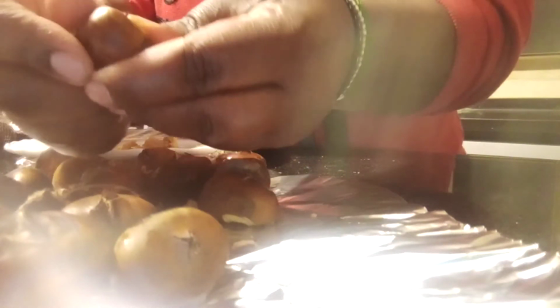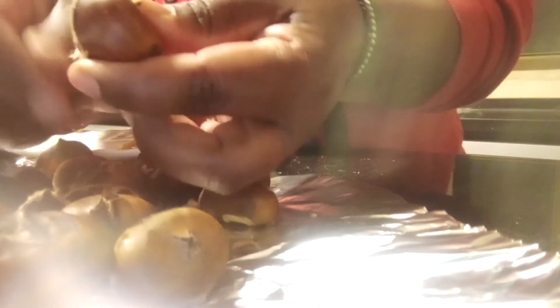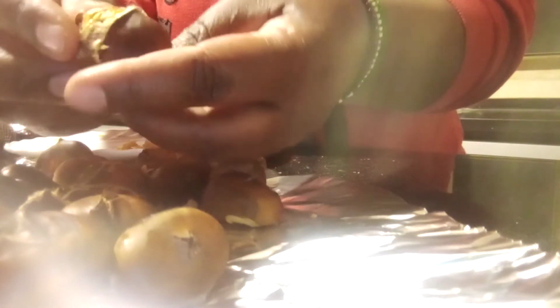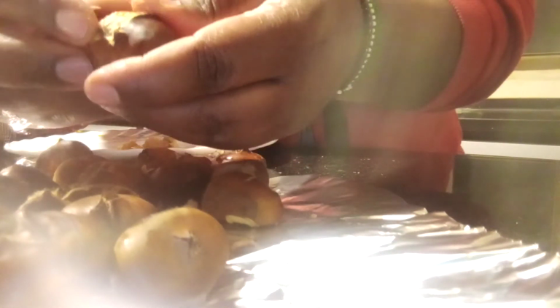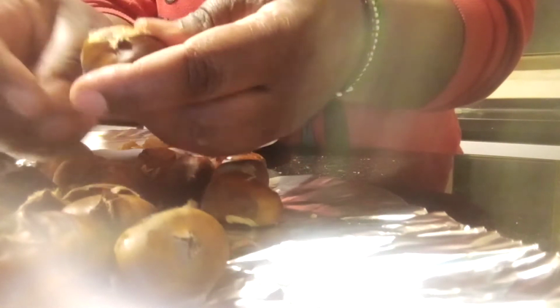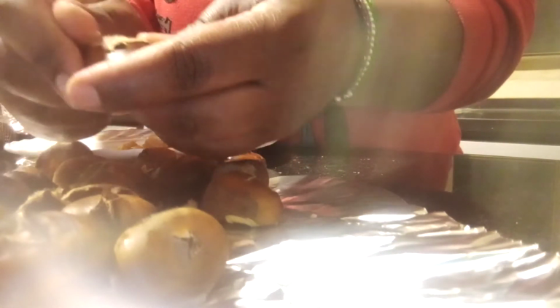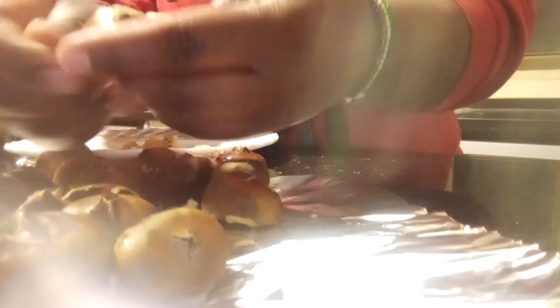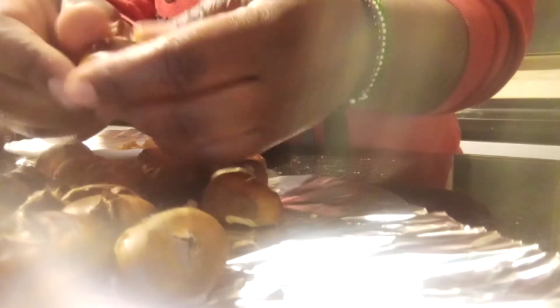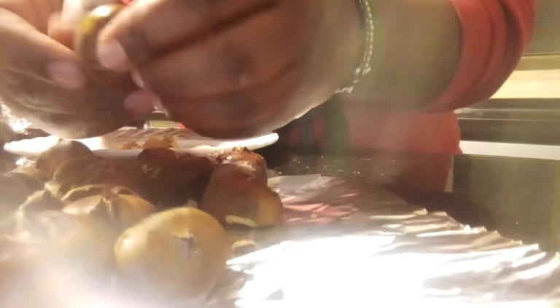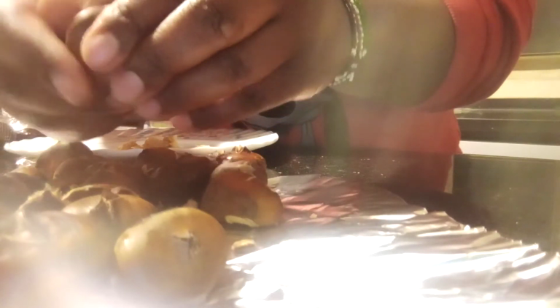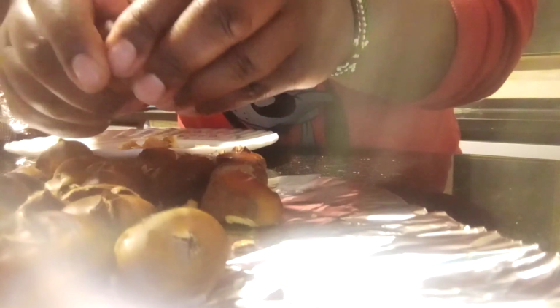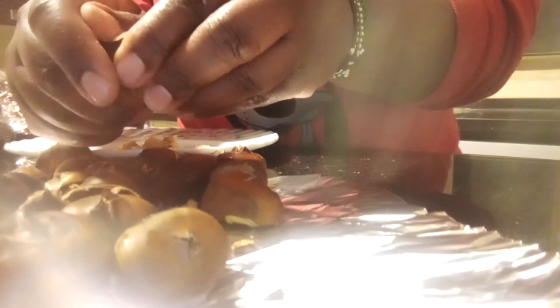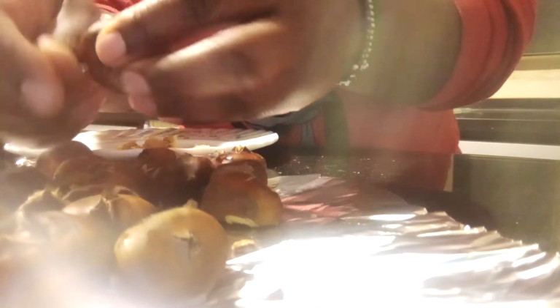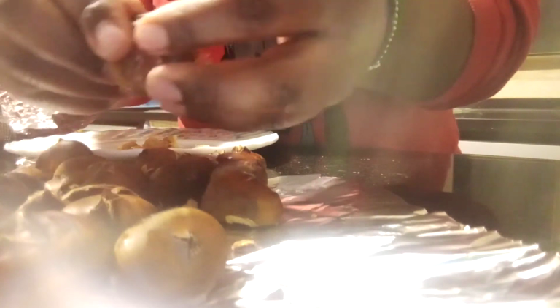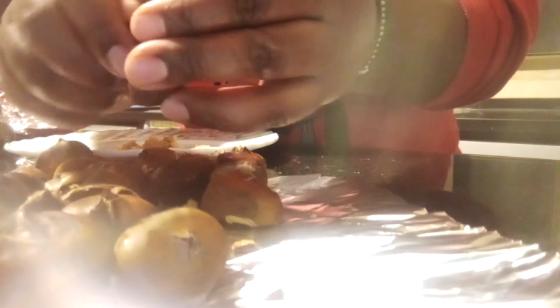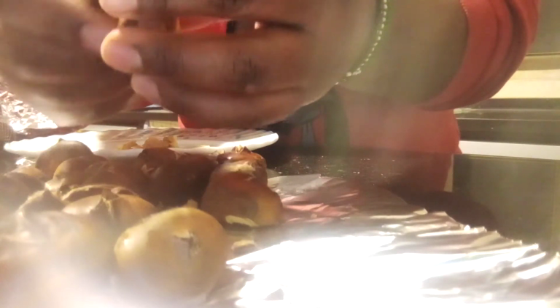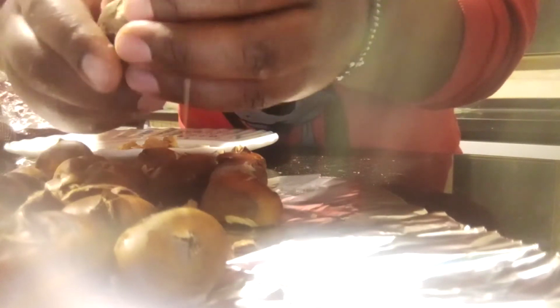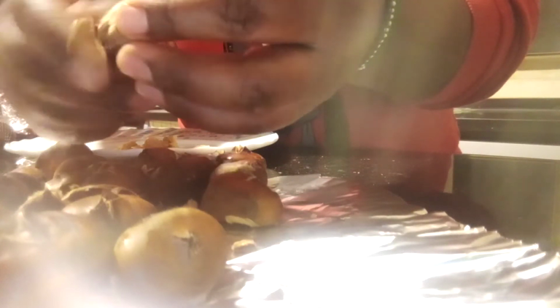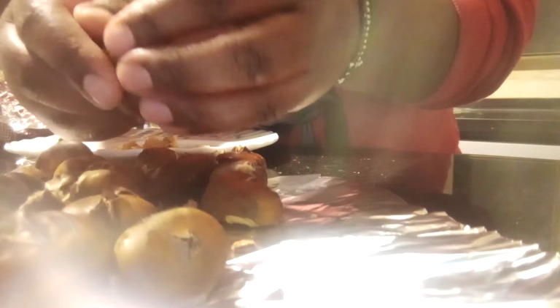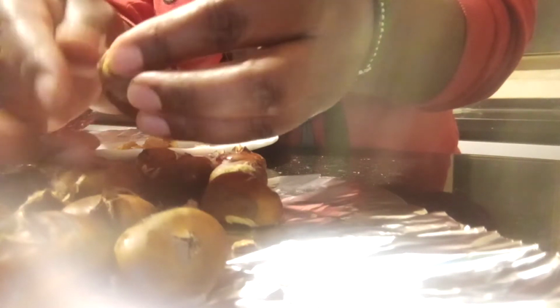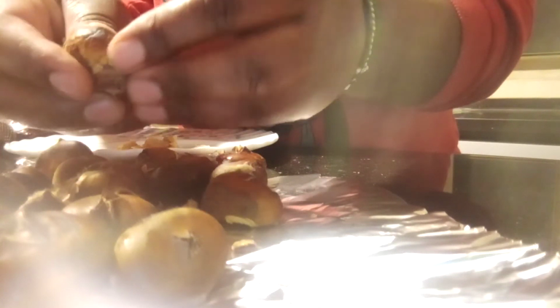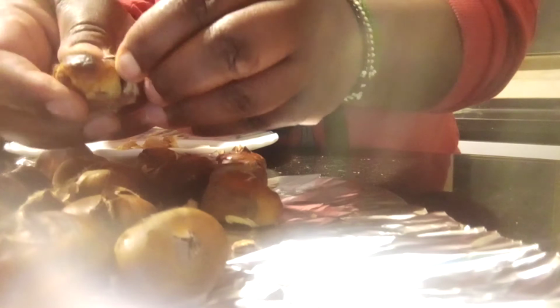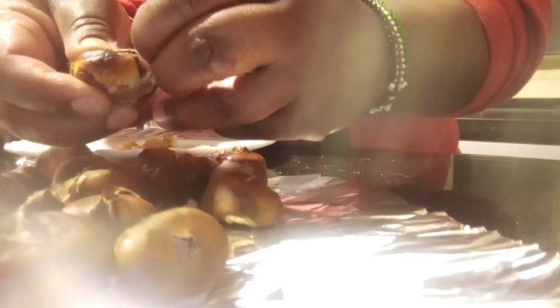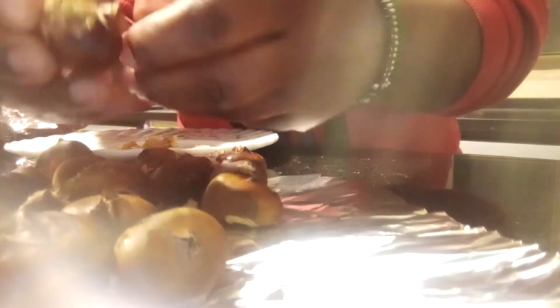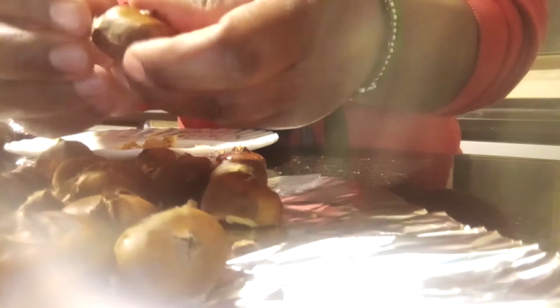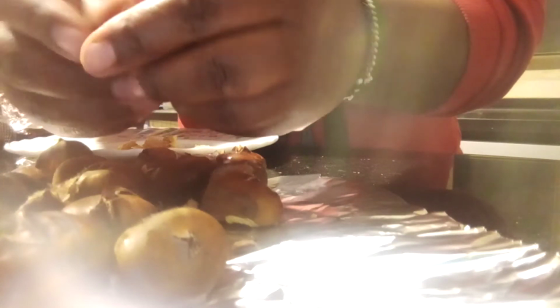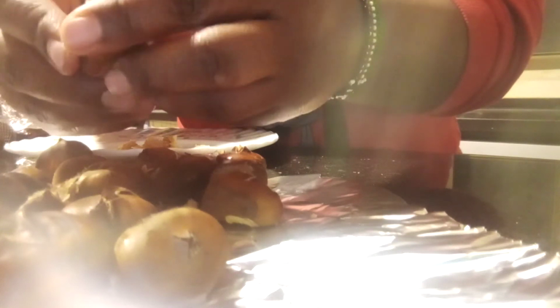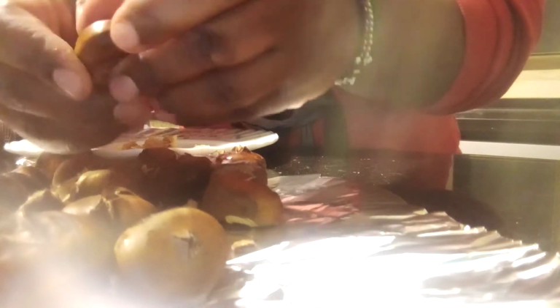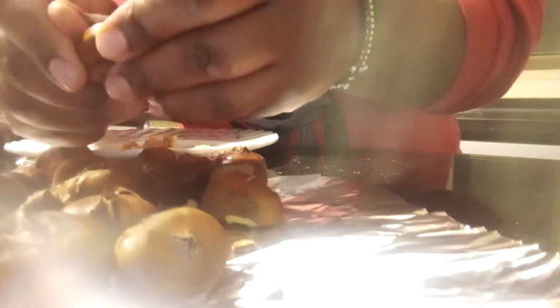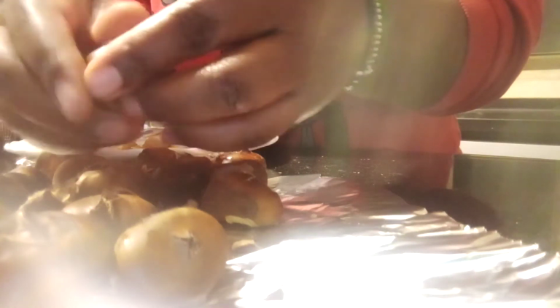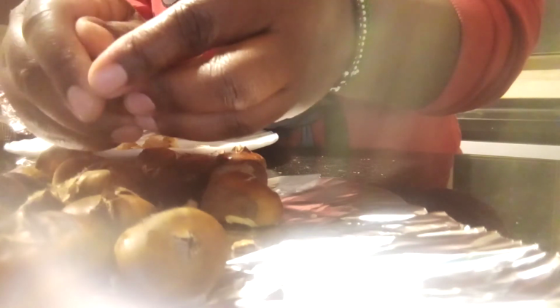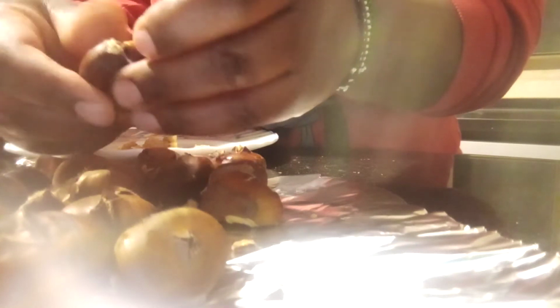Cutting across makes it easy for you to open them. This is how they are from inside.